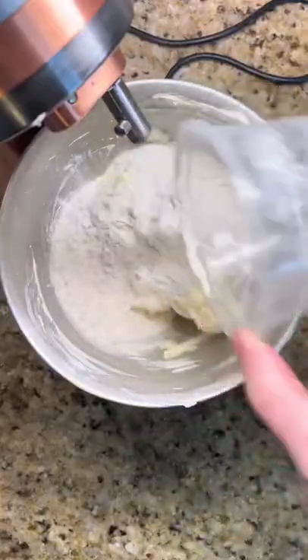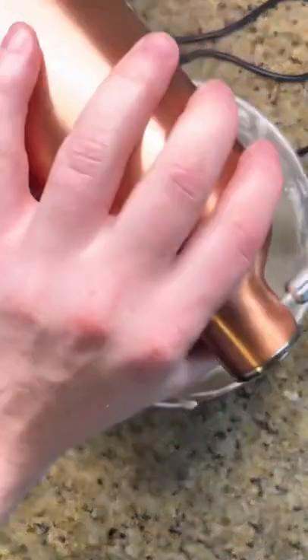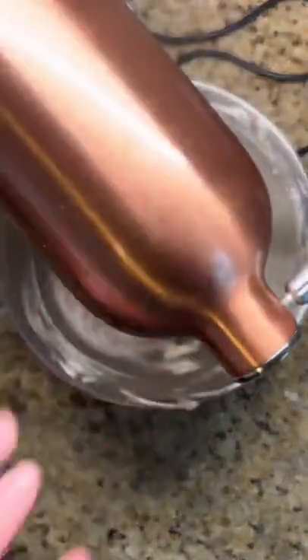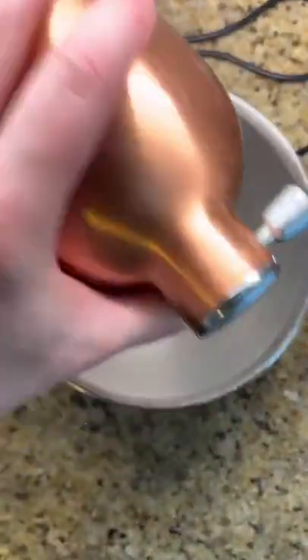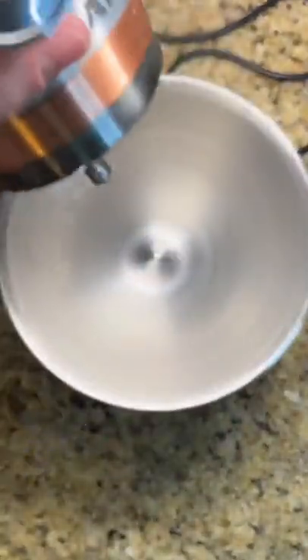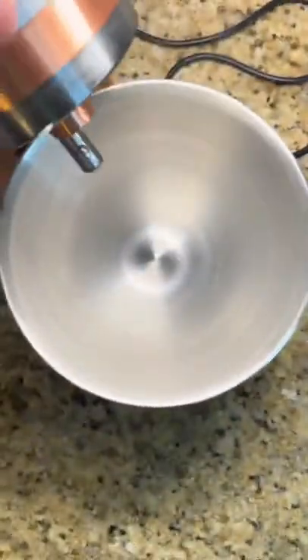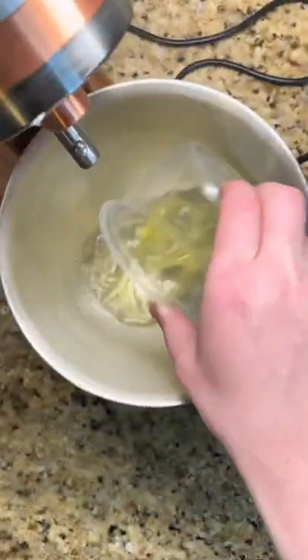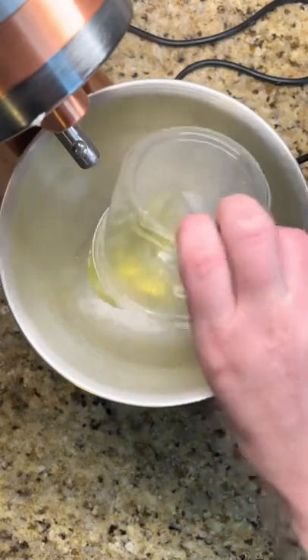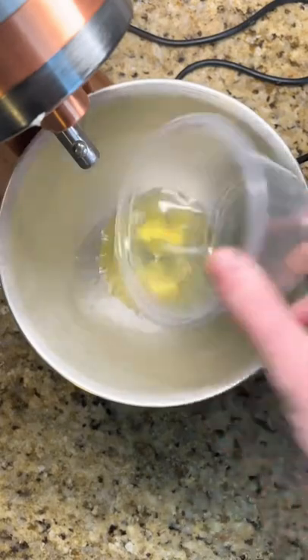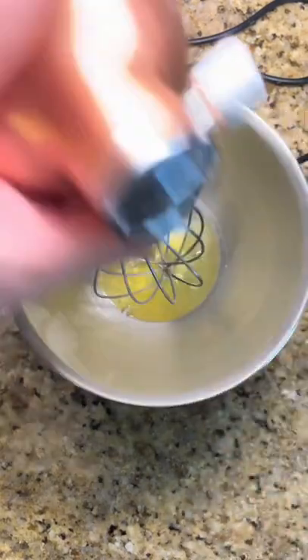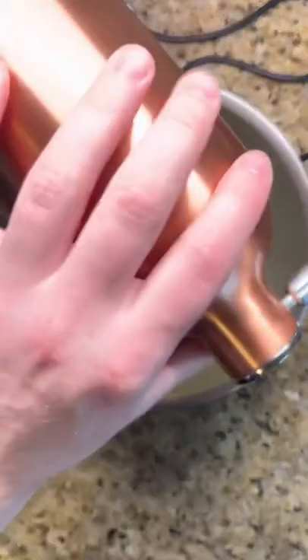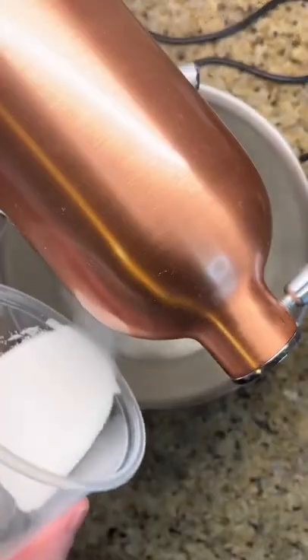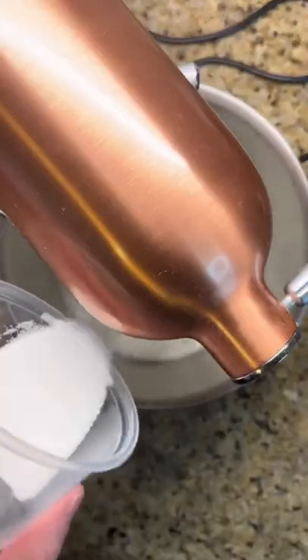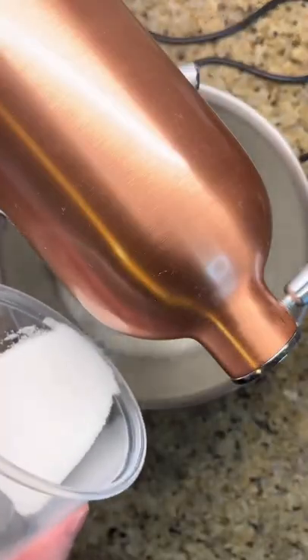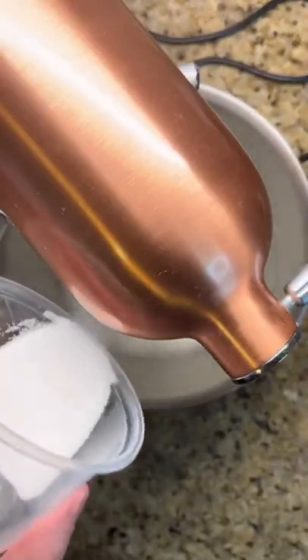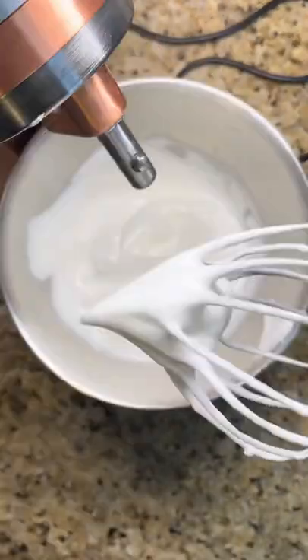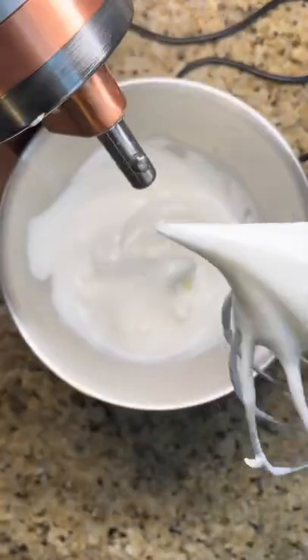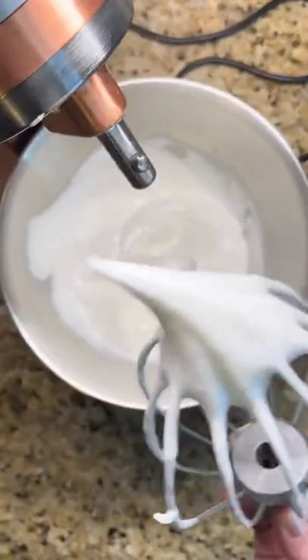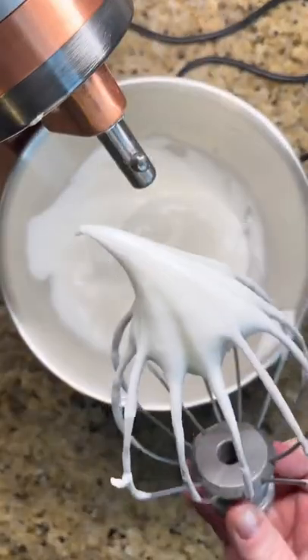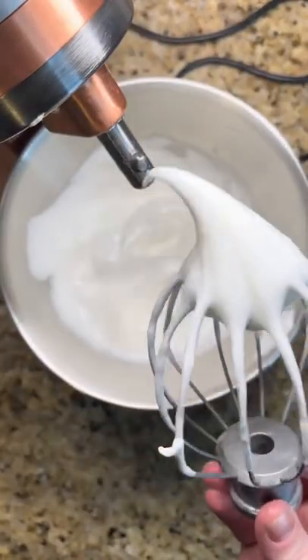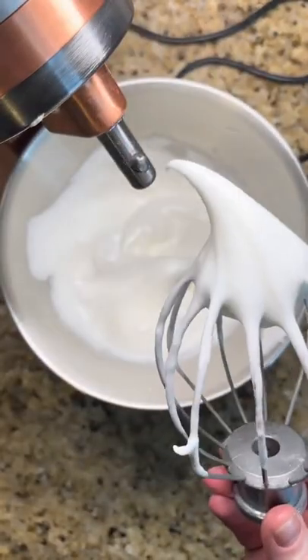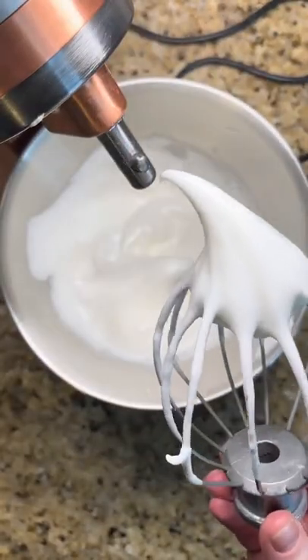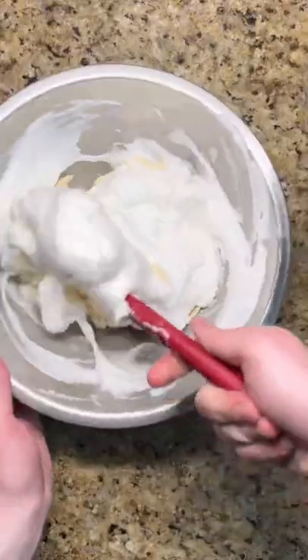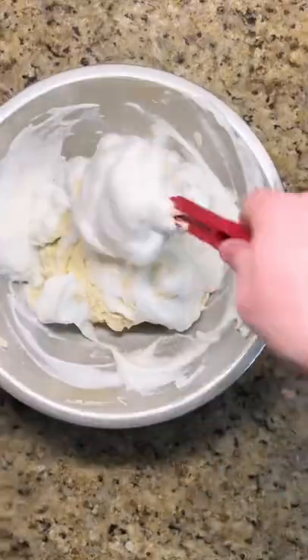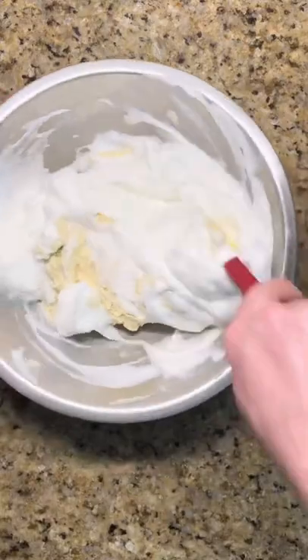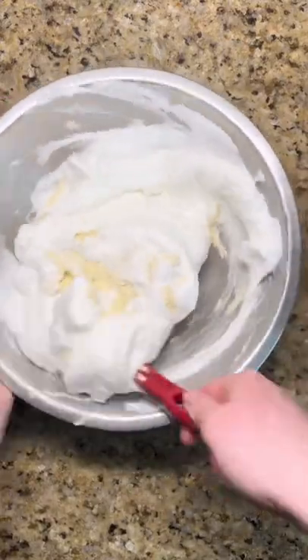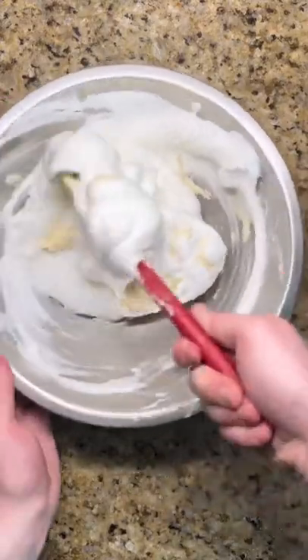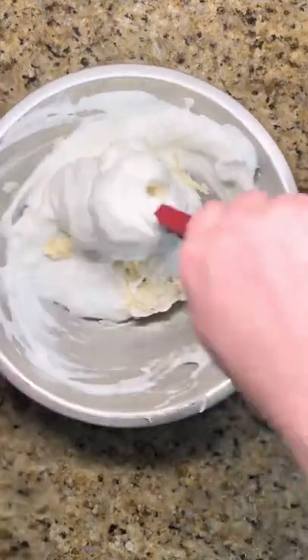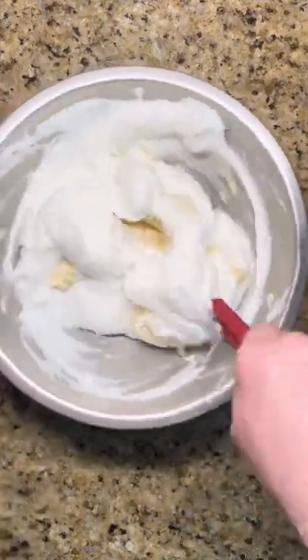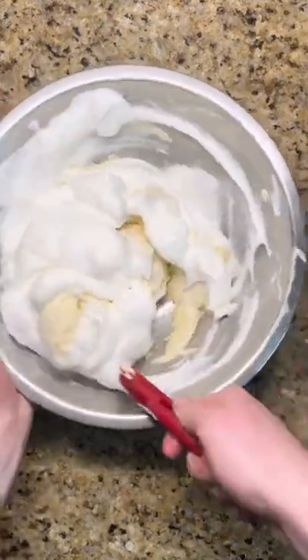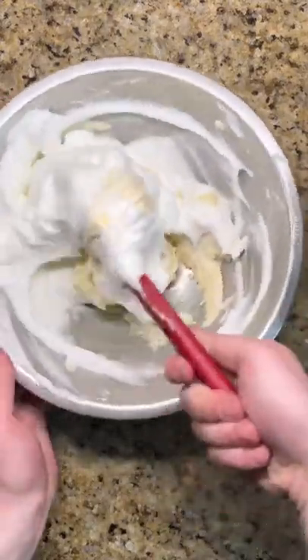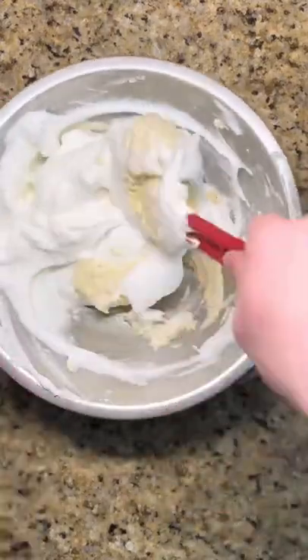Add the whites to a clean bowl and whisk until frothy. Sprinkle in sugar a little at a time and whisk until medium peaks form. Fold it together with the cake batter, being careful not to deflate the meringue.